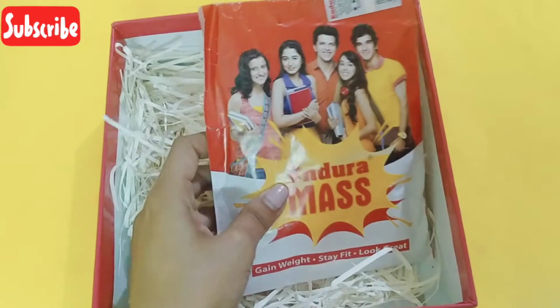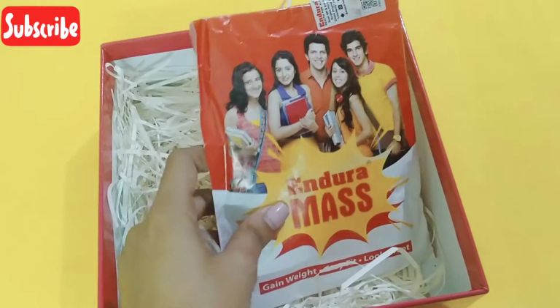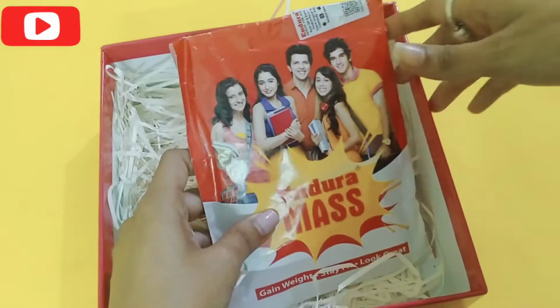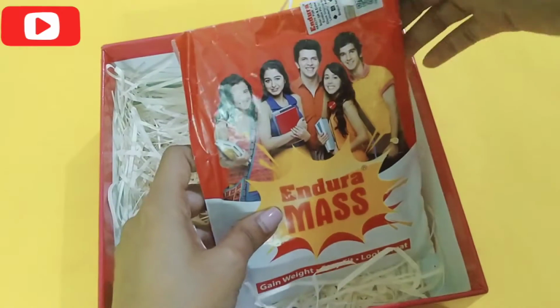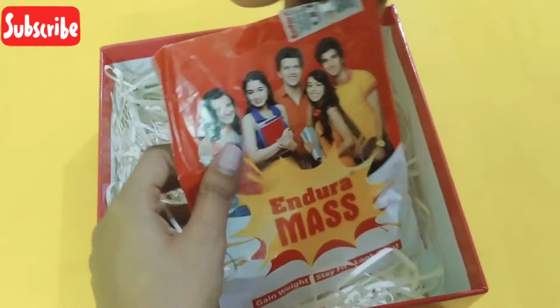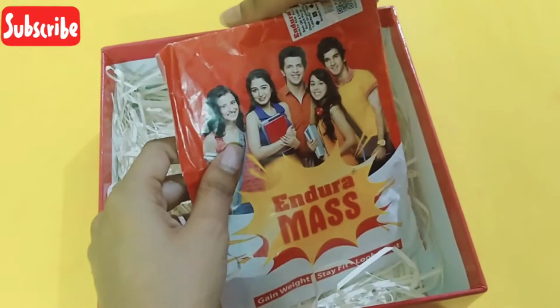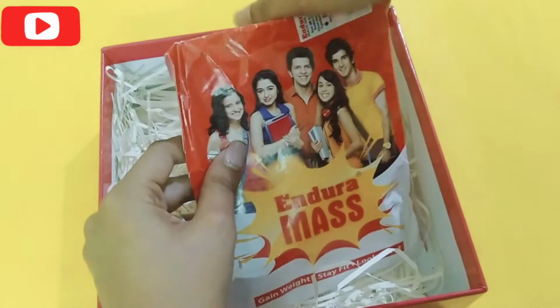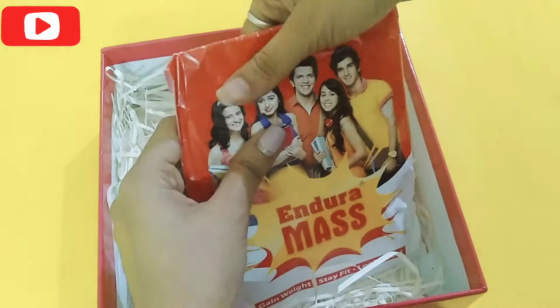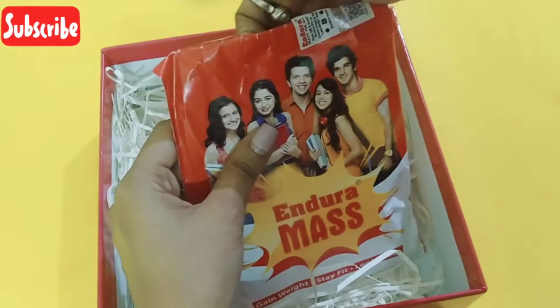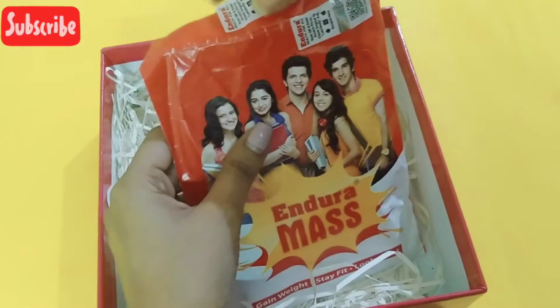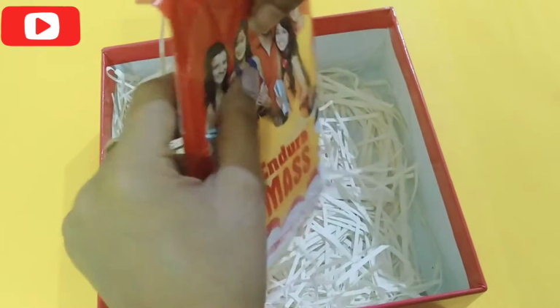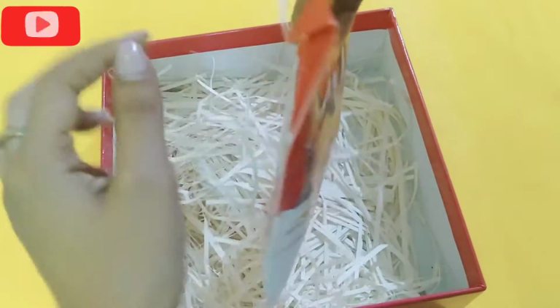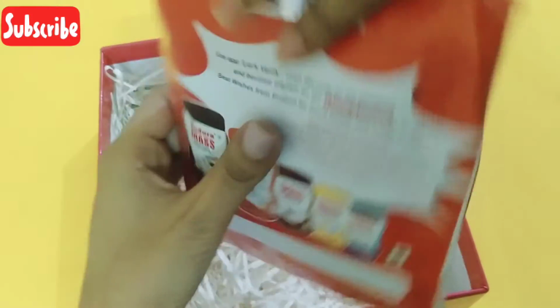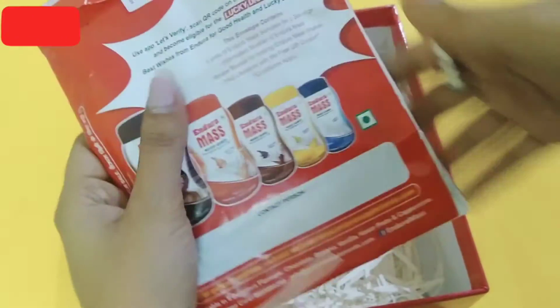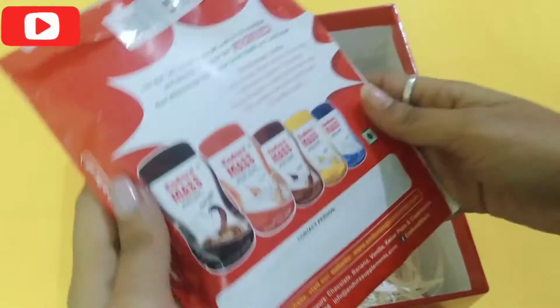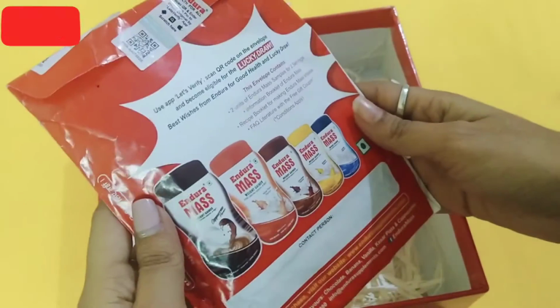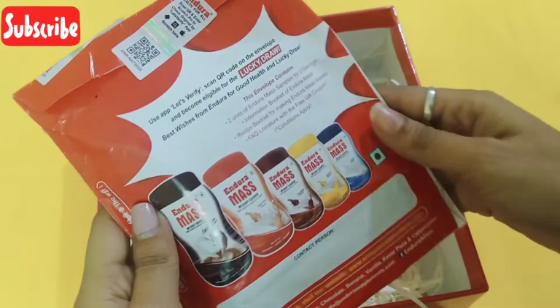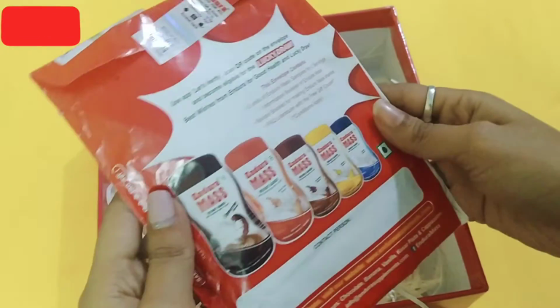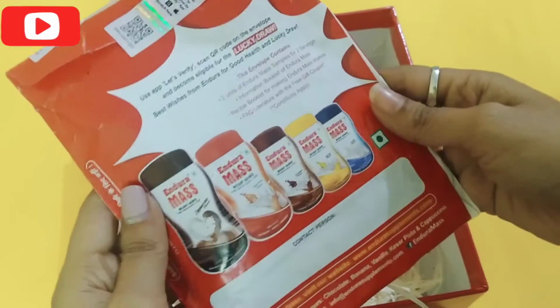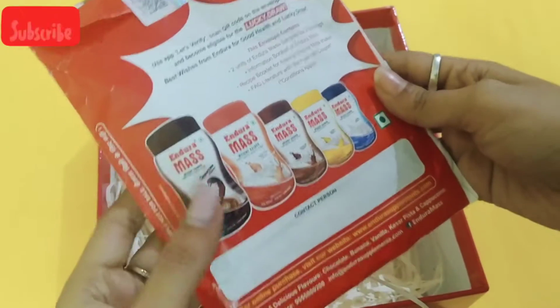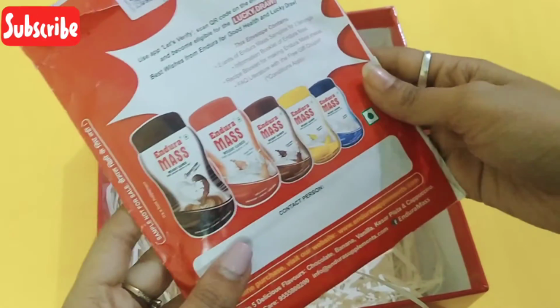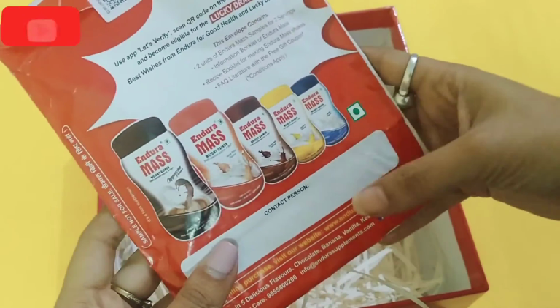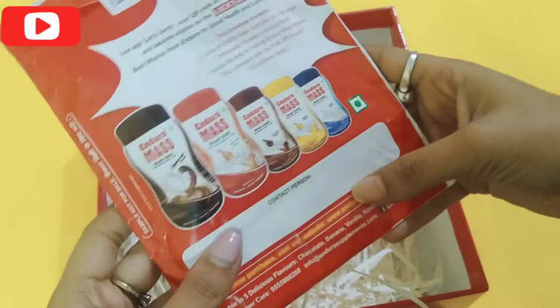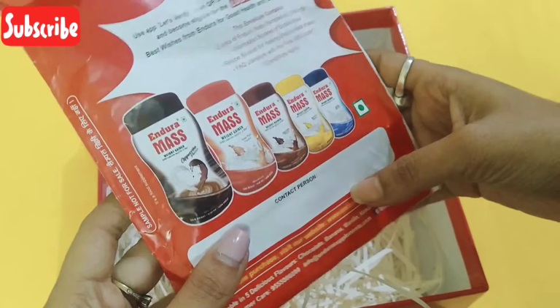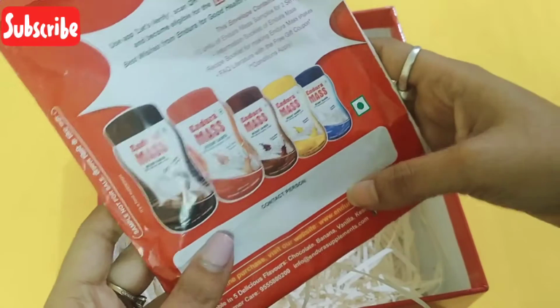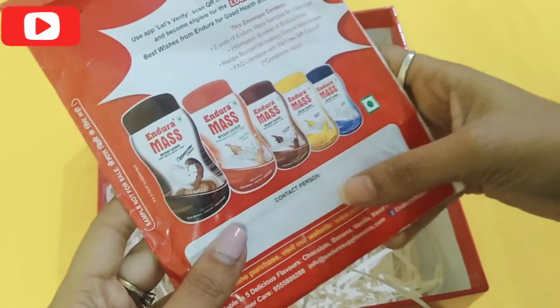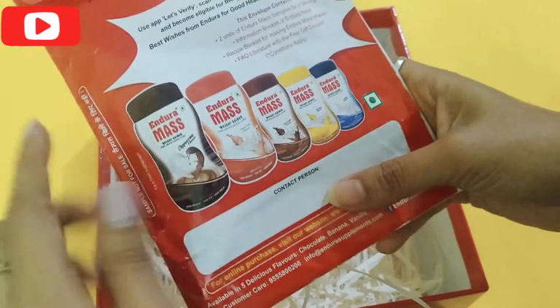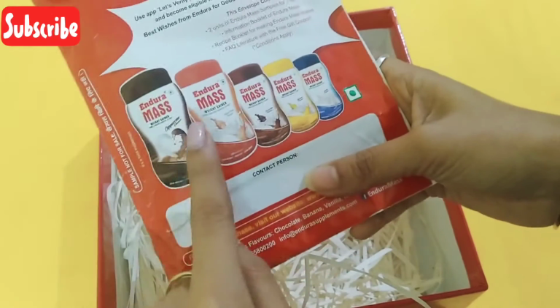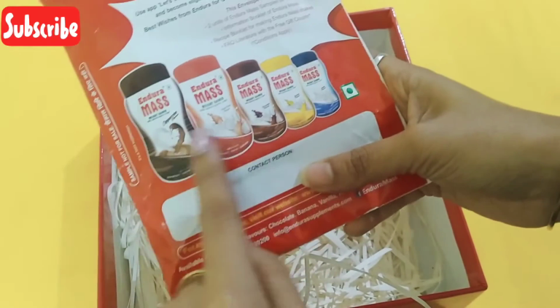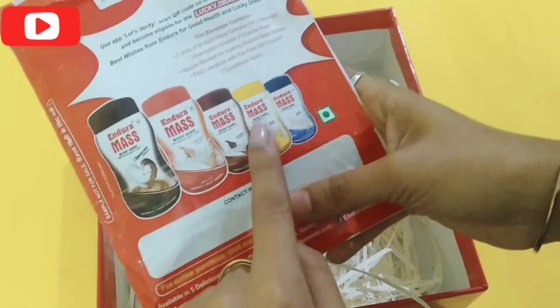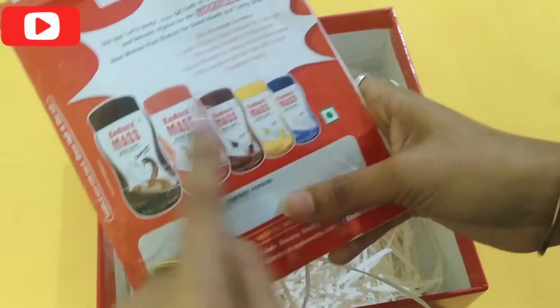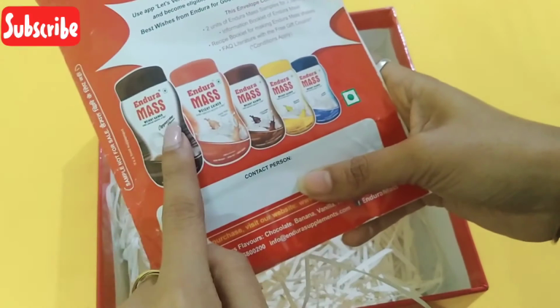So let me start with the unboxing to see what I have received inside the packaging. If we look at the back side of the packaging, we get to see that Endura Mask is available in the market in five different flavors. The first one is cappuccino.